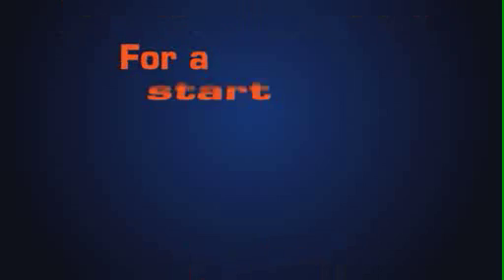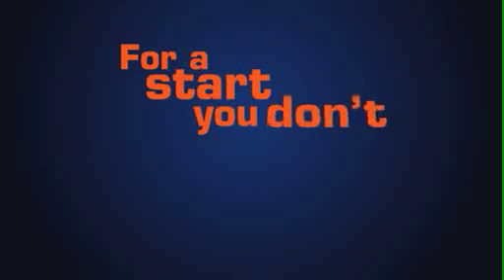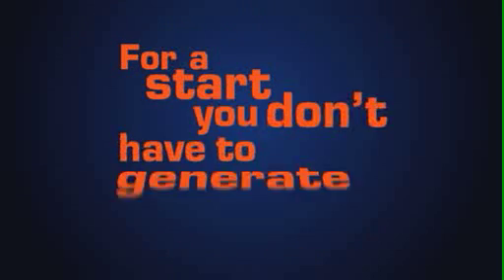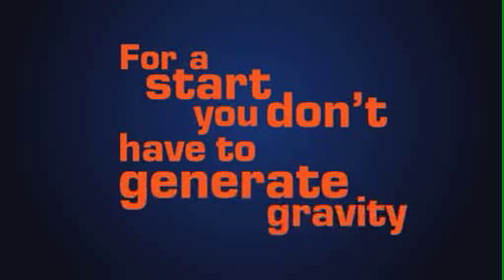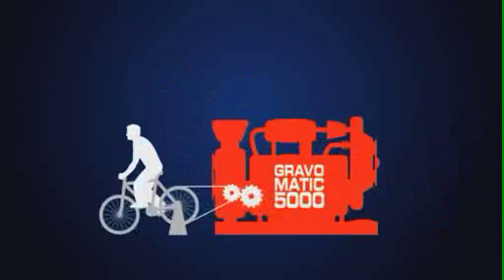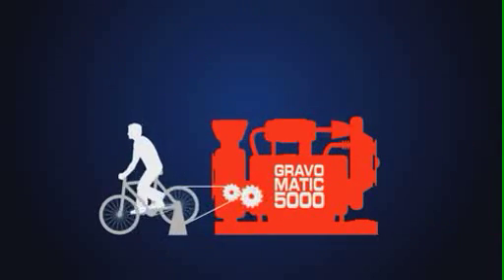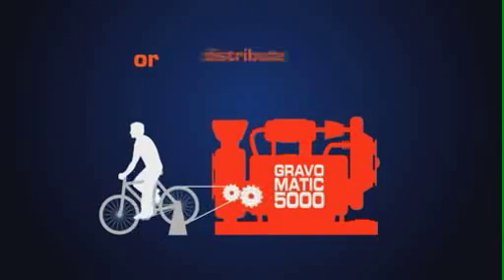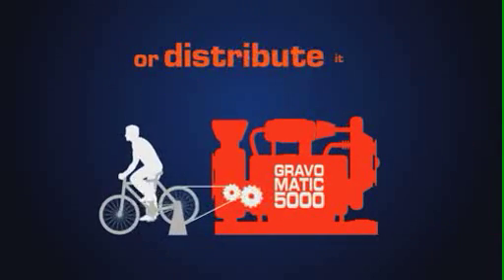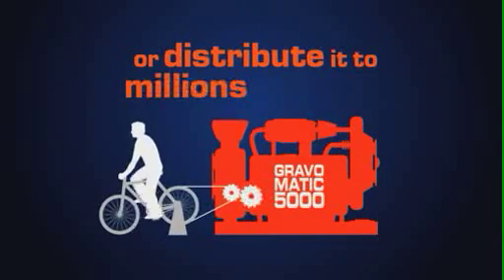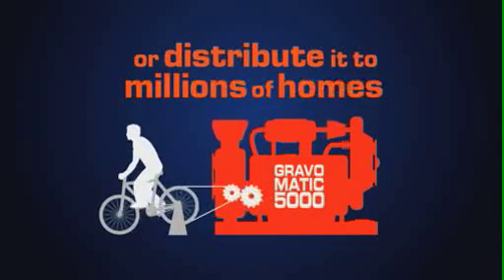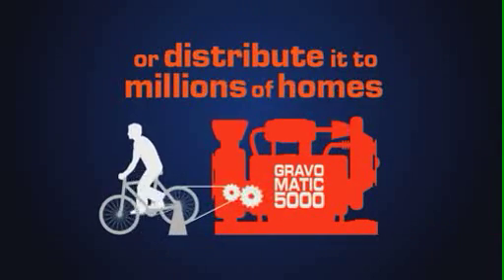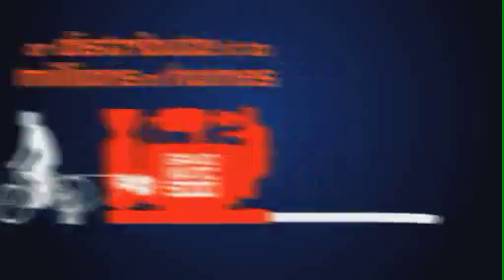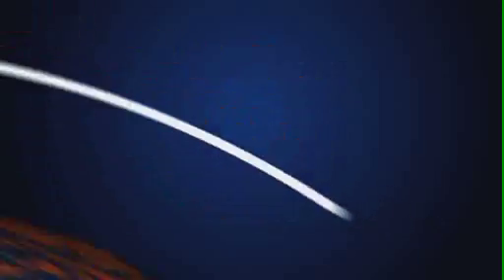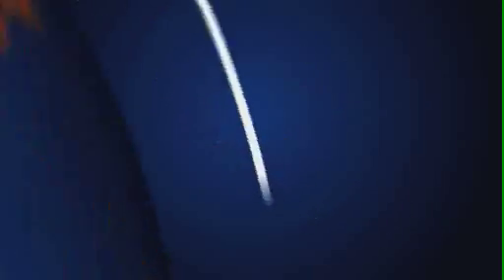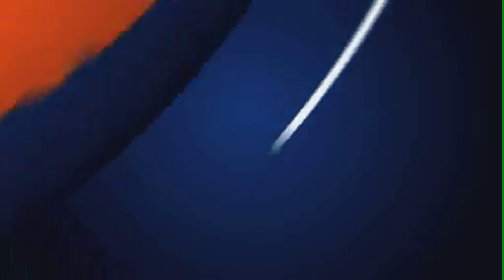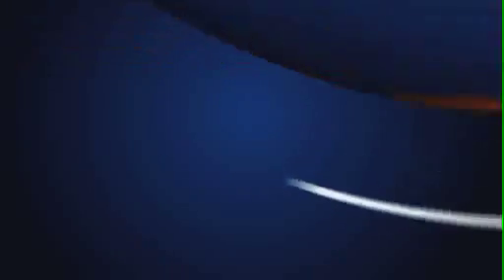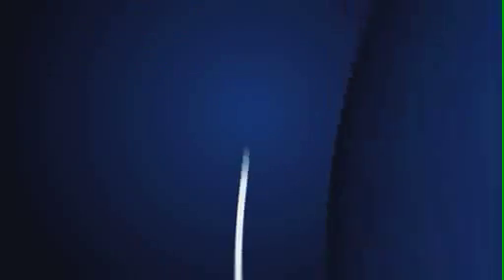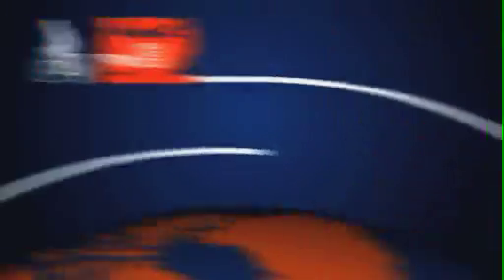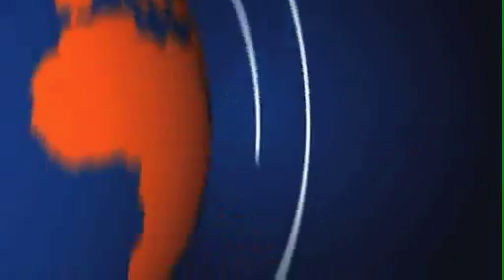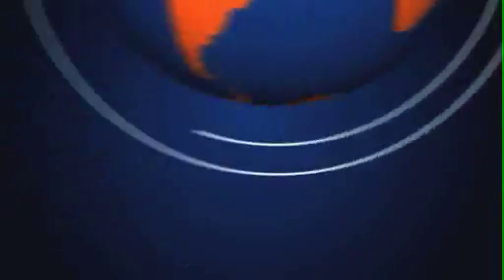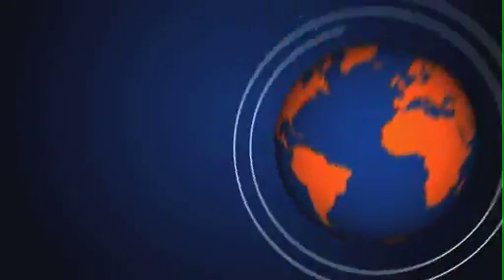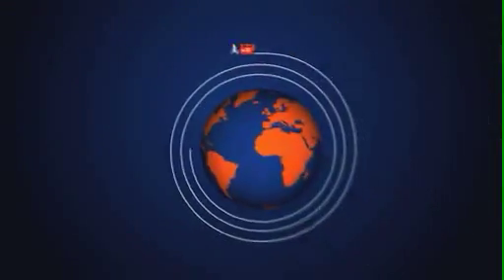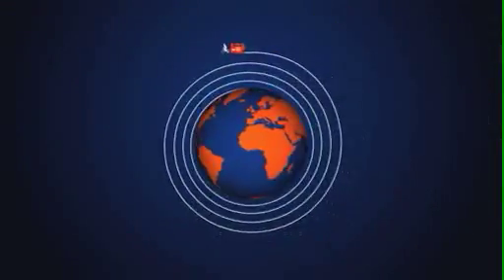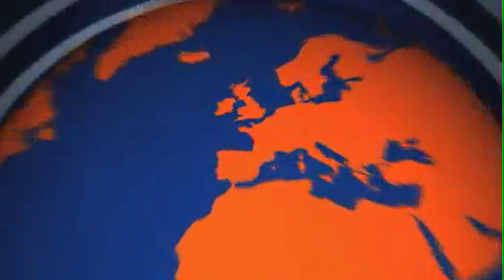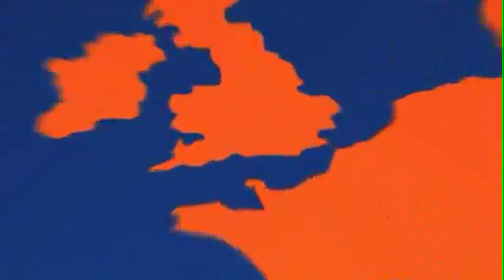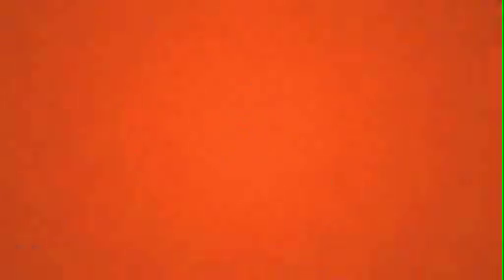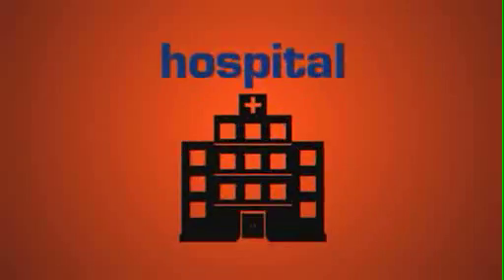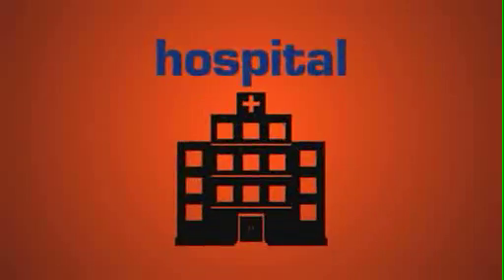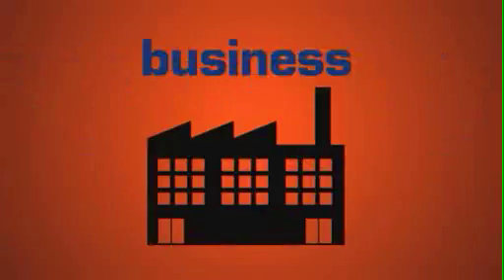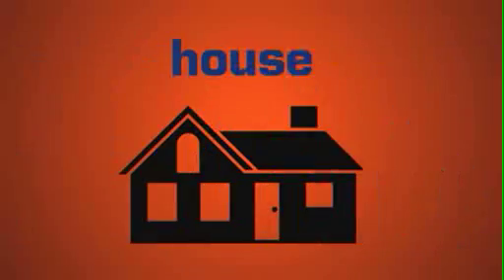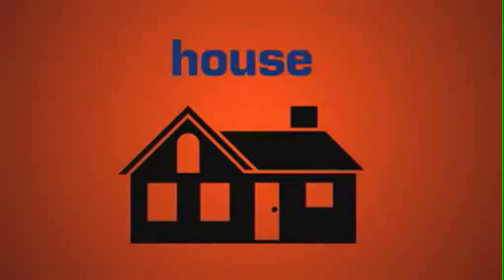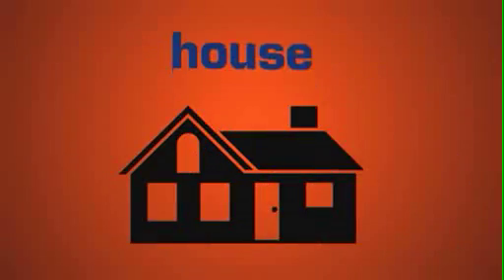For a start, you don't have to generate gravity. Or distribute it to millions of homes through thousands of miles of network cables that would go four times around the world. And who ever heard of a hospital, a business or a house having a gravity cut?